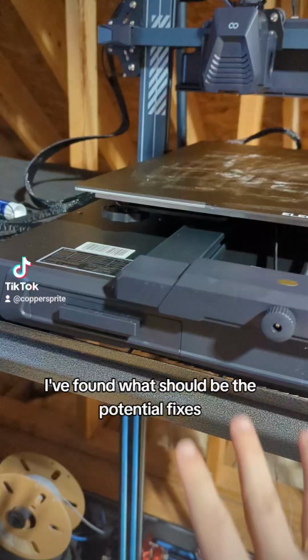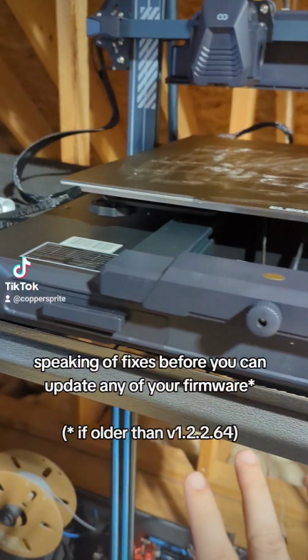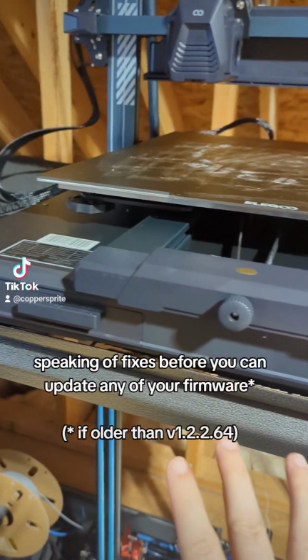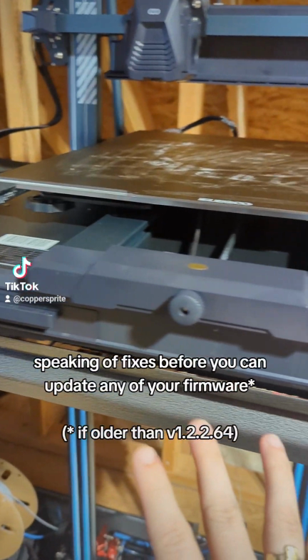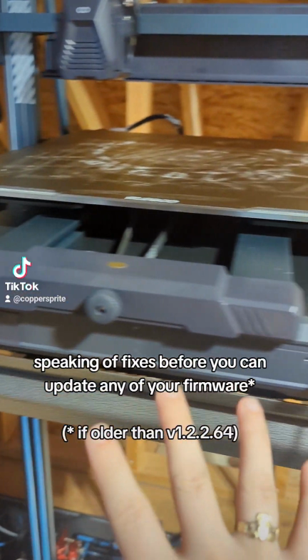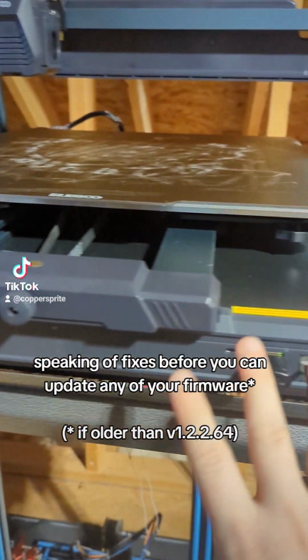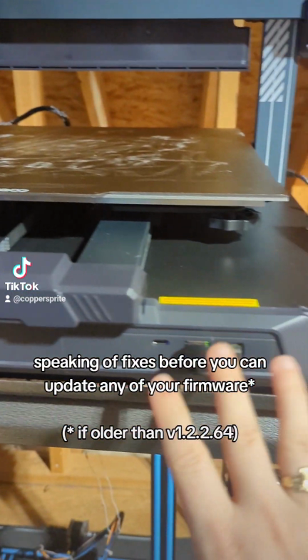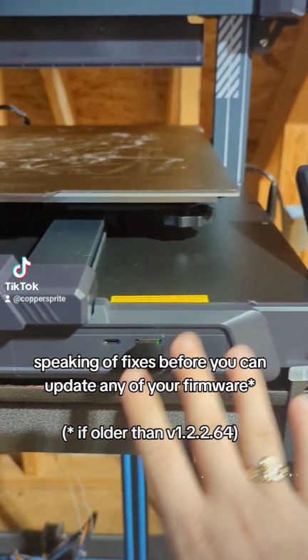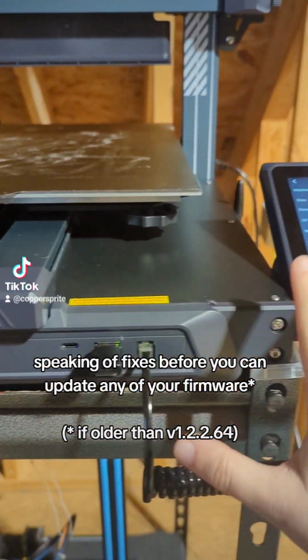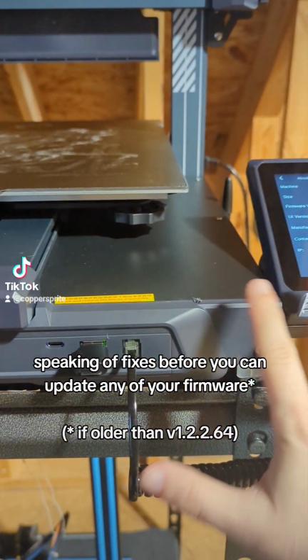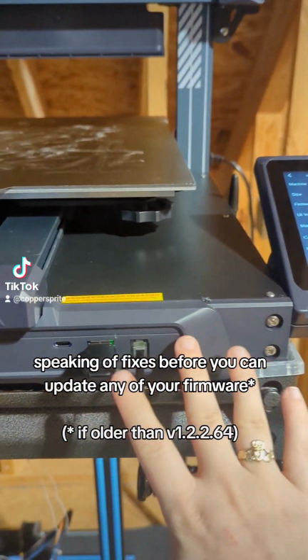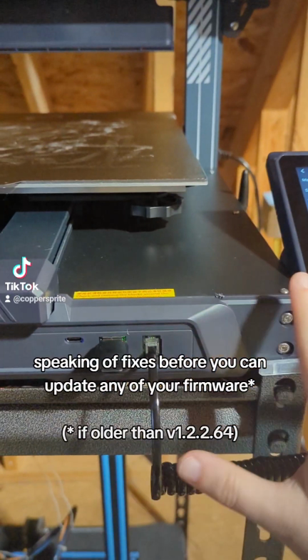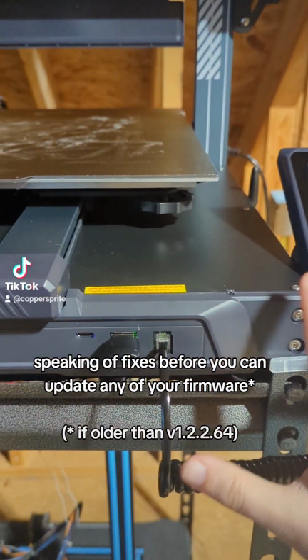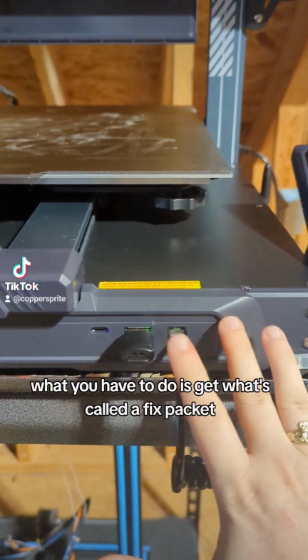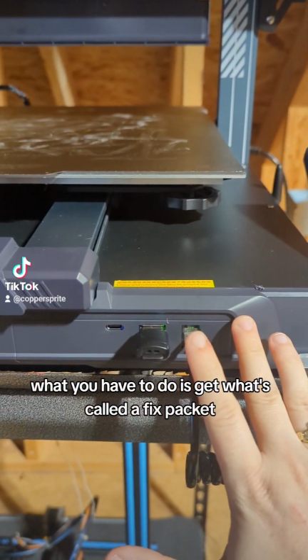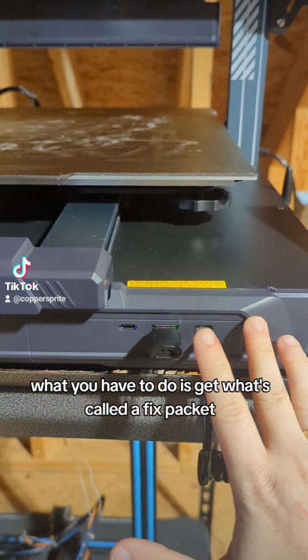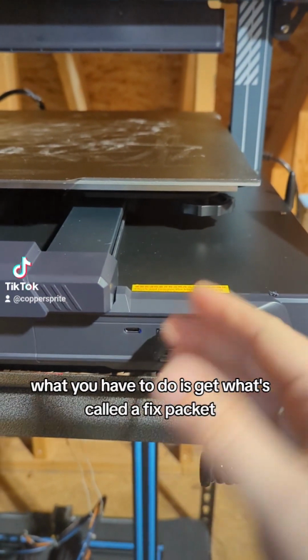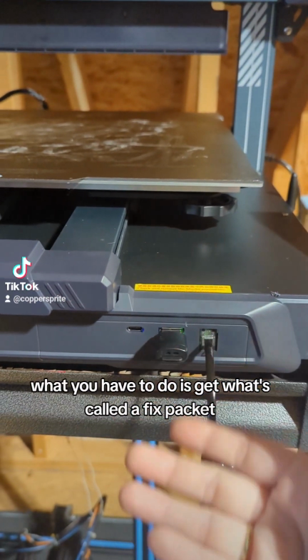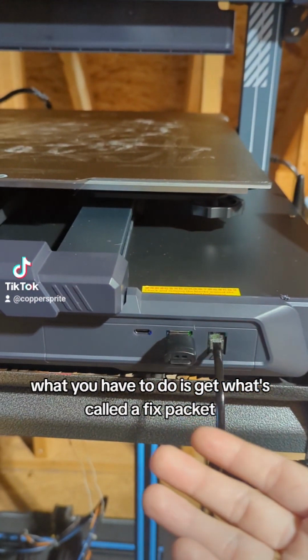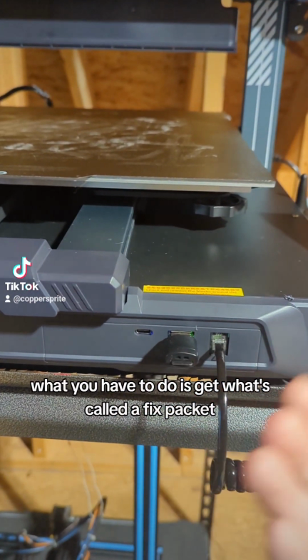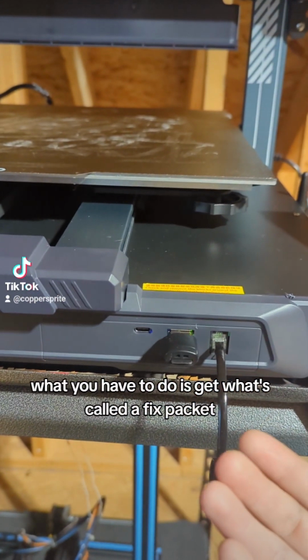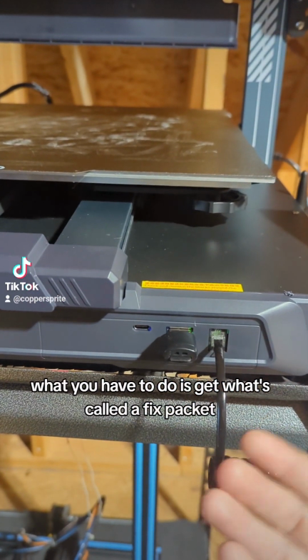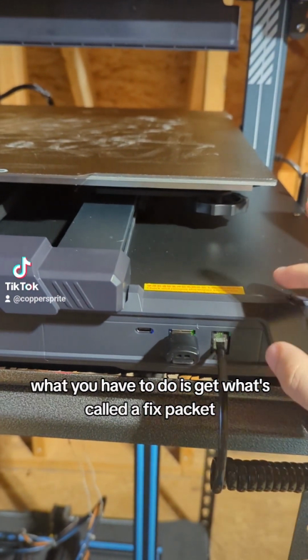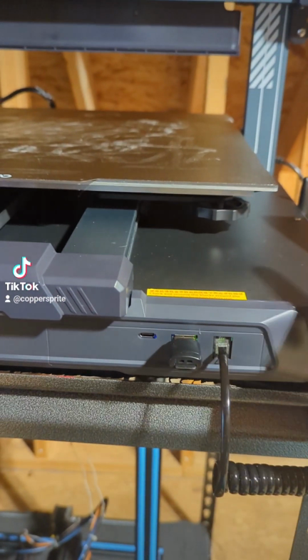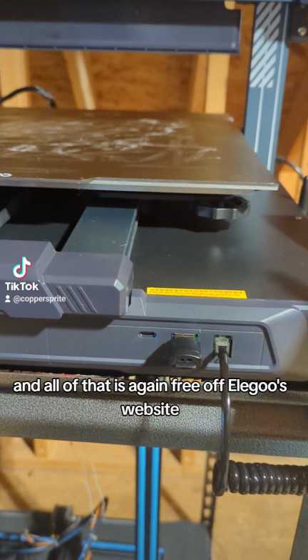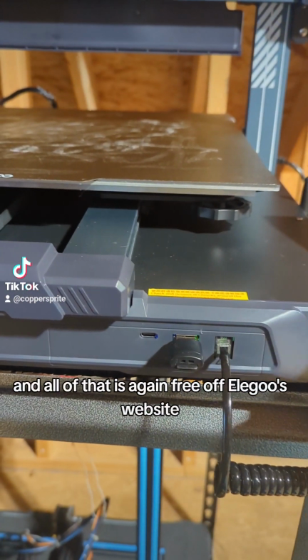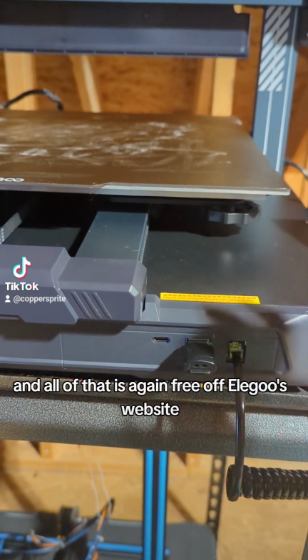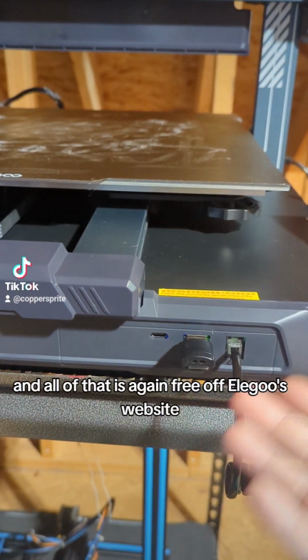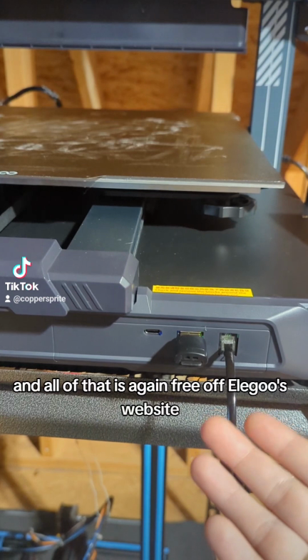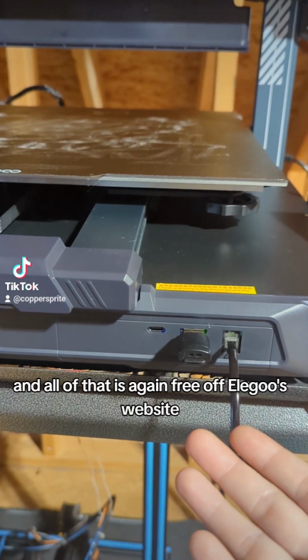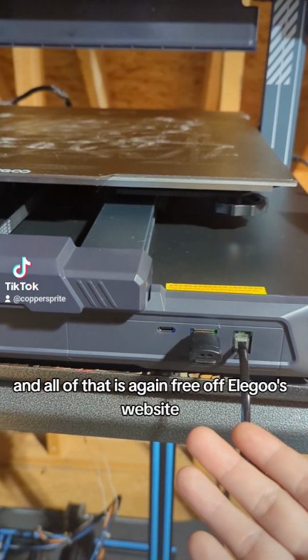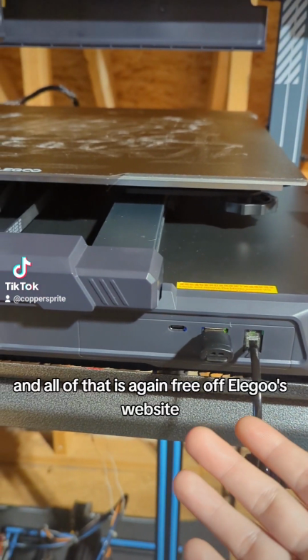Speaking of fixes, before you can update any of your firmware, what you have to do is get what's called a fix packet. And all of that is free at Felgo's website.